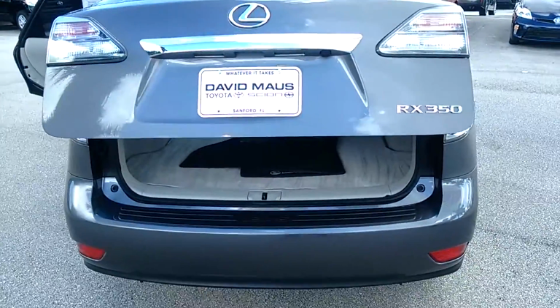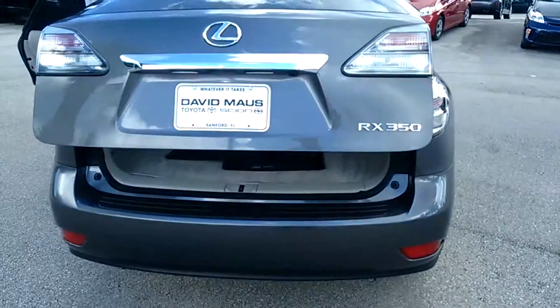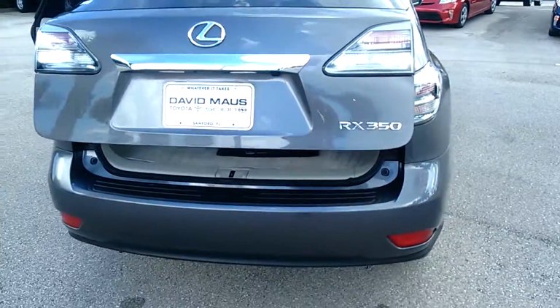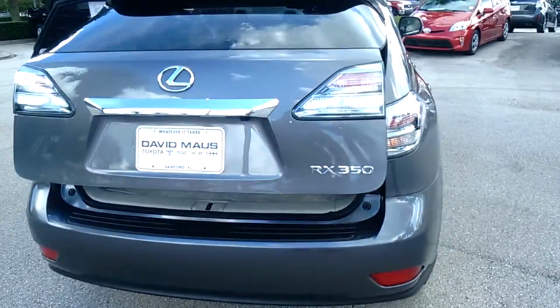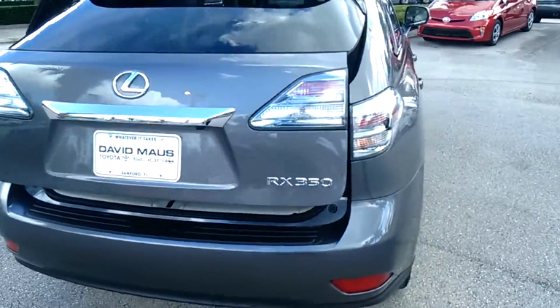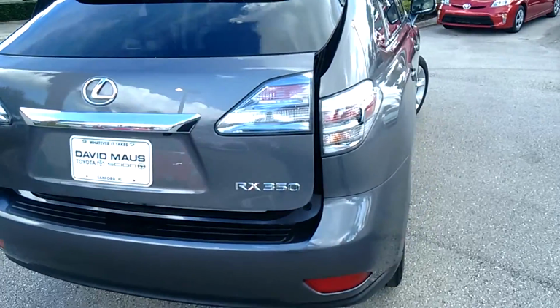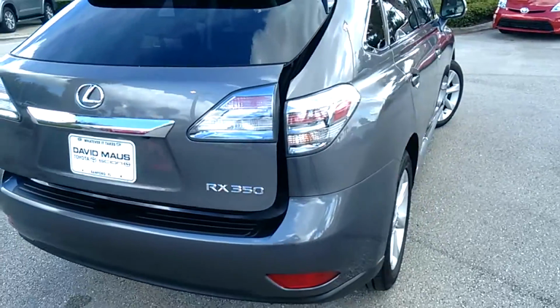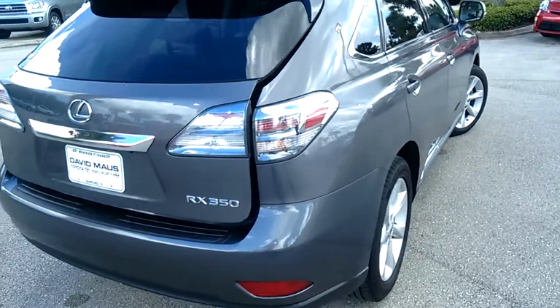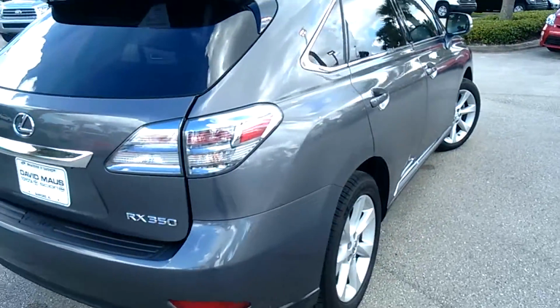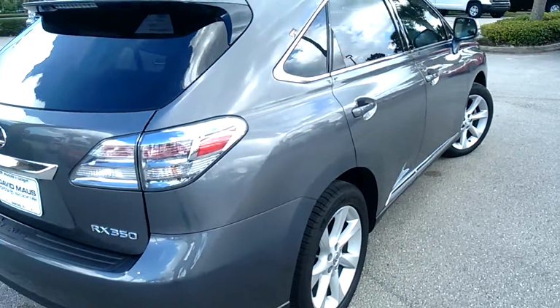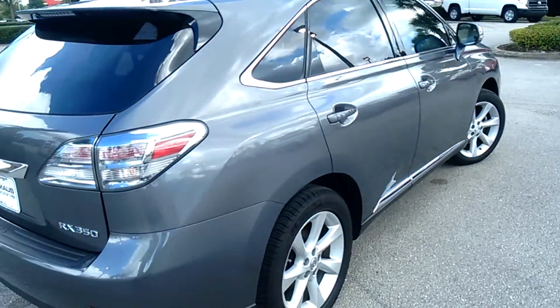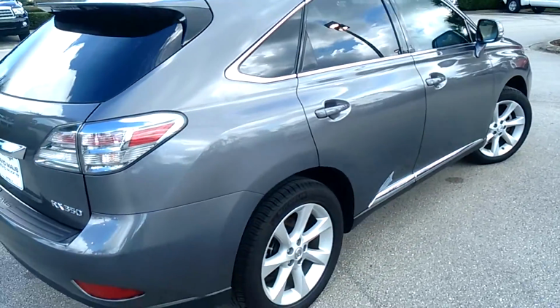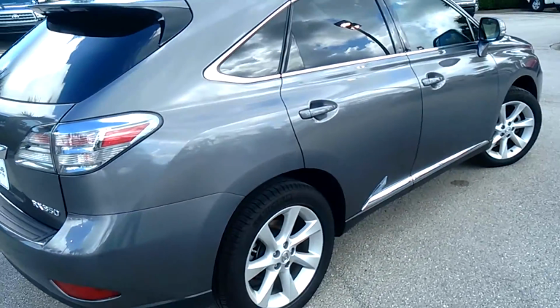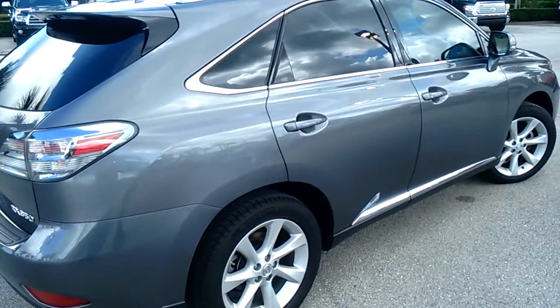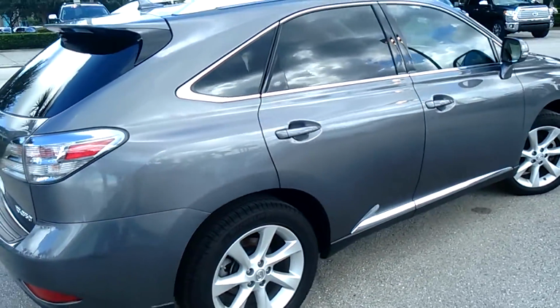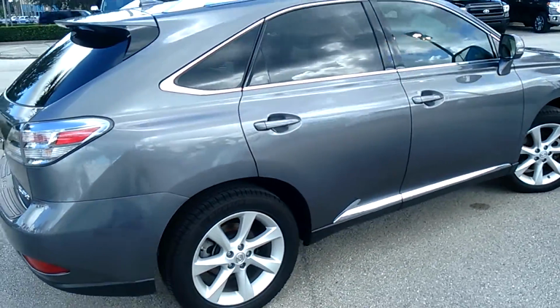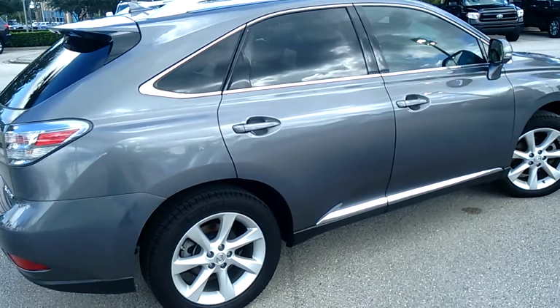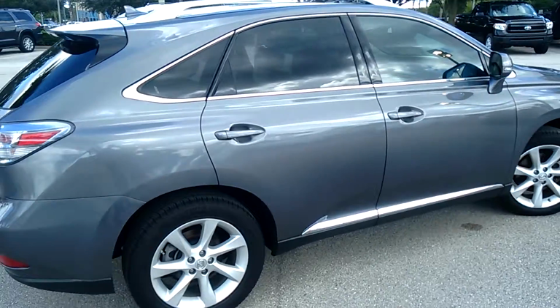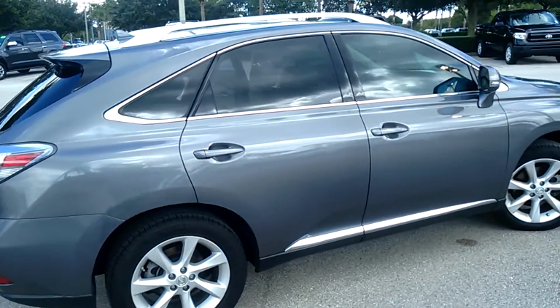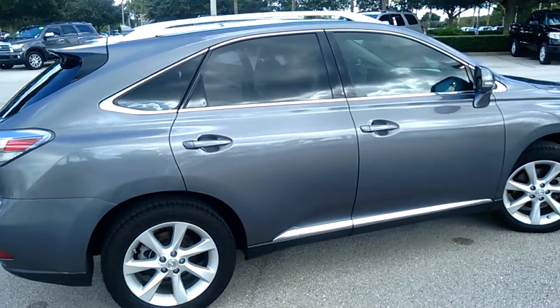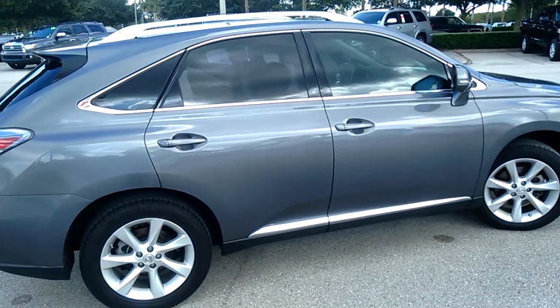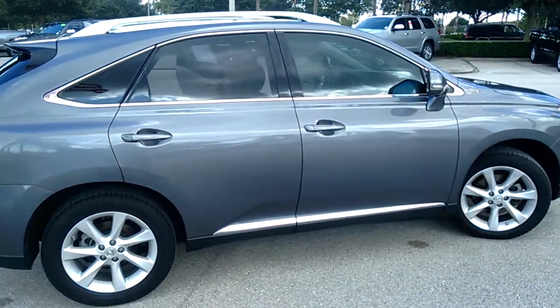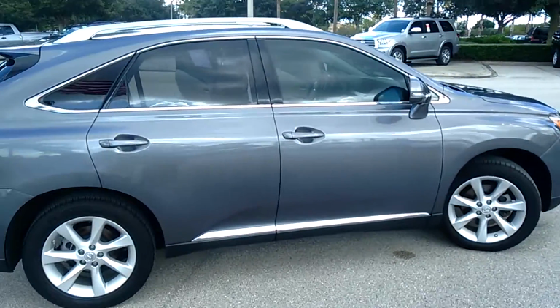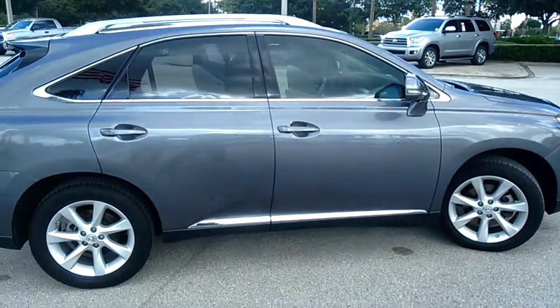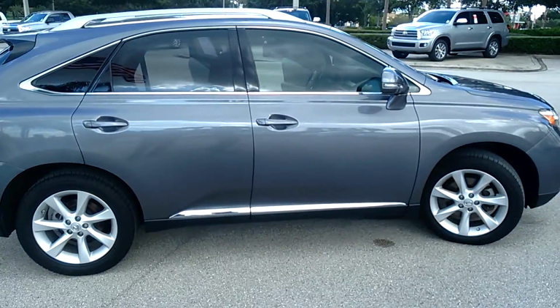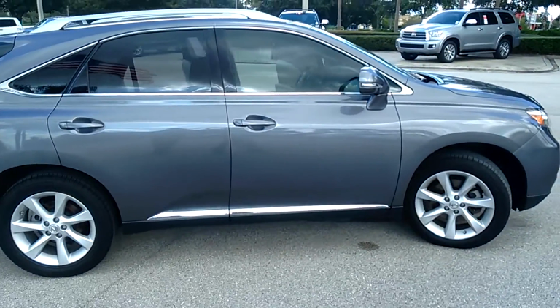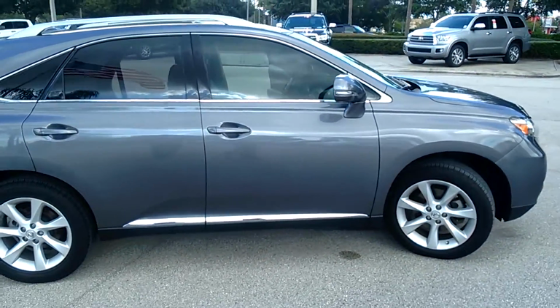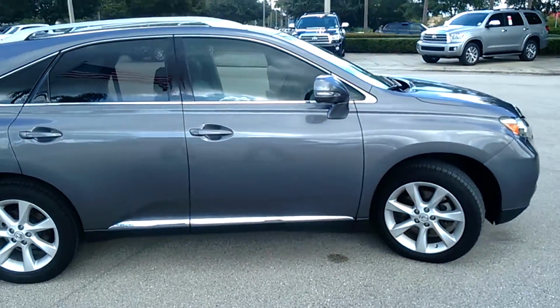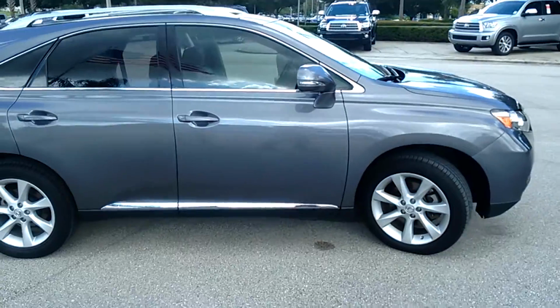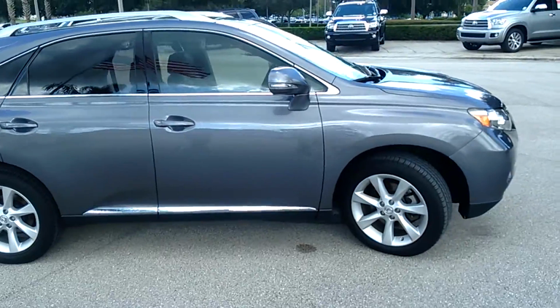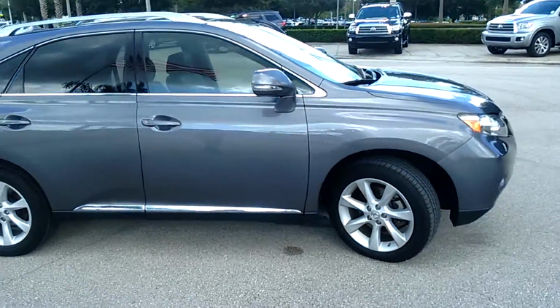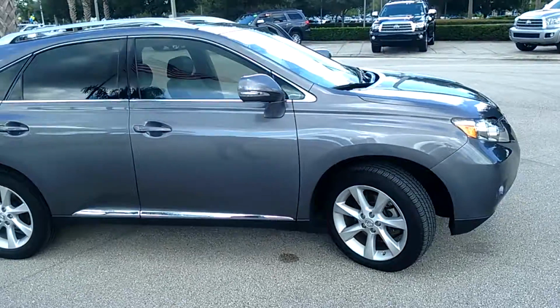It's a power rear hatch. The vehicle is very well equipped. Come on down to David Moss Toyota, come check out this RX 350 with the tech package, and come visit me — your sales professional, Eric Sonday here at David Moss Toyota. Love to have the opportunity to work with you and I look forward to it. Thank you.